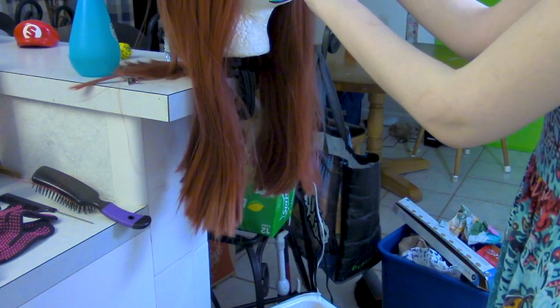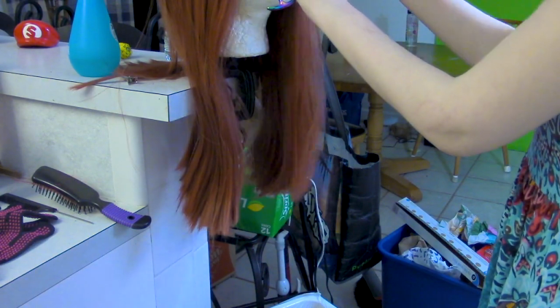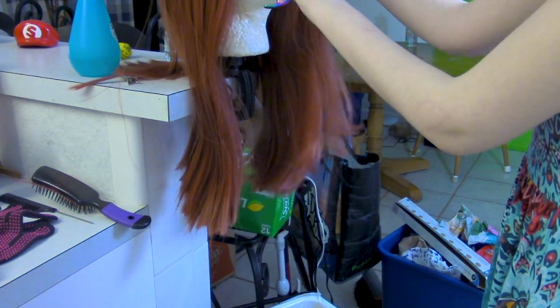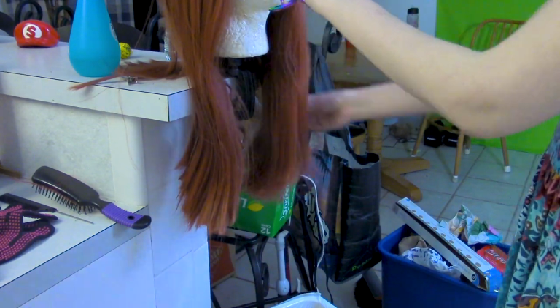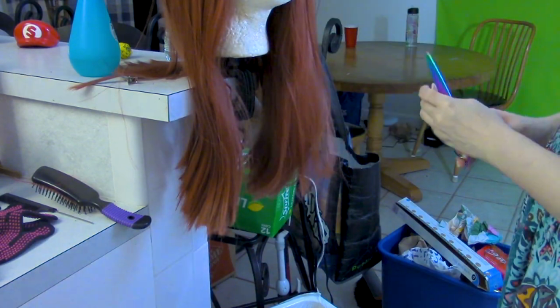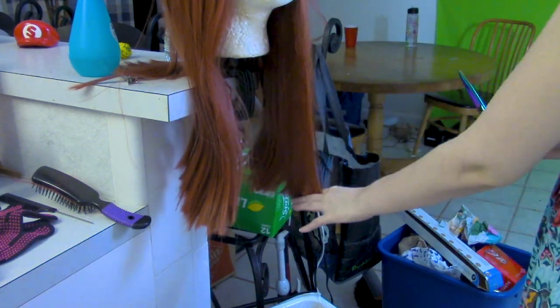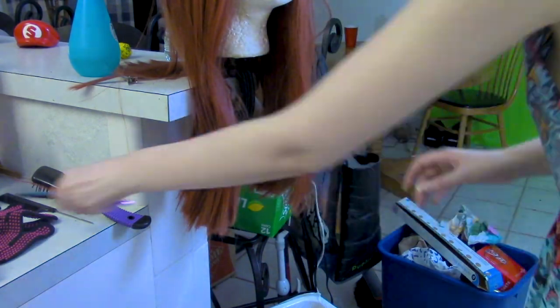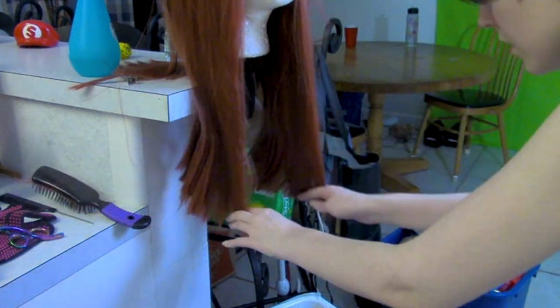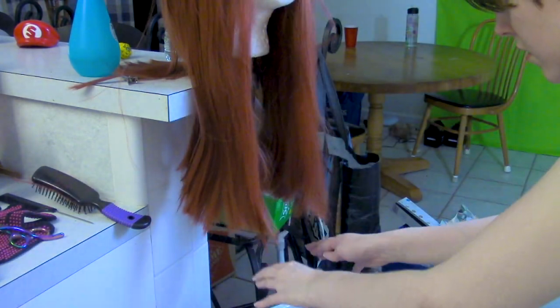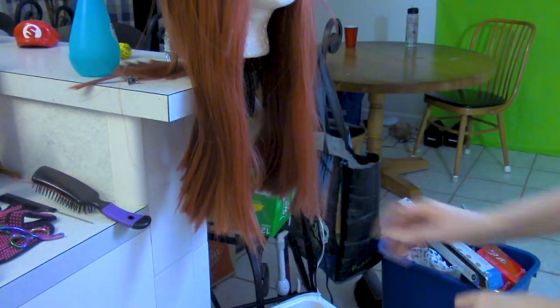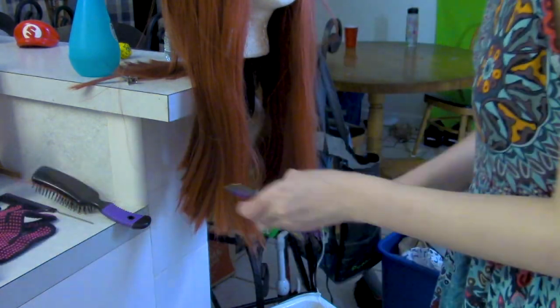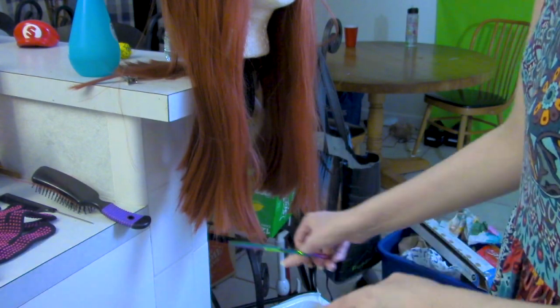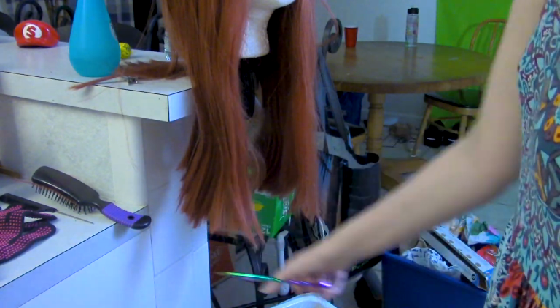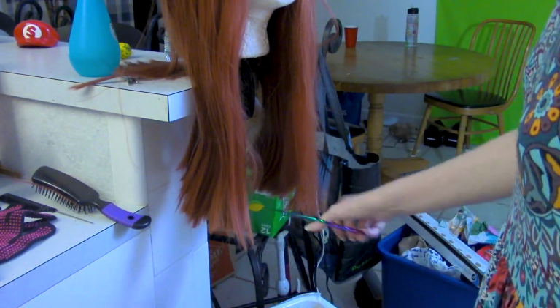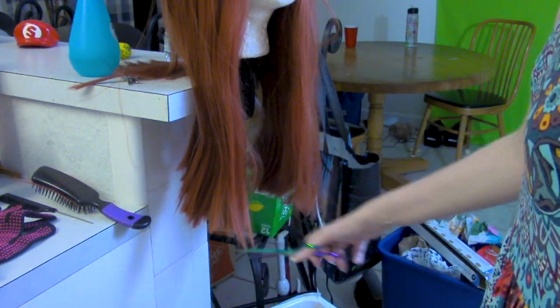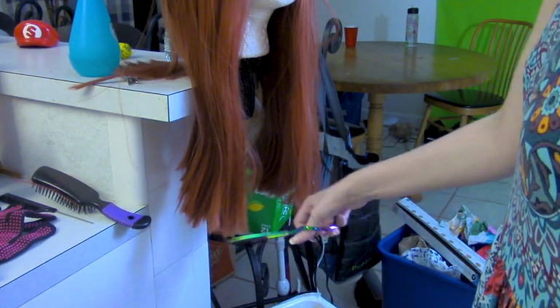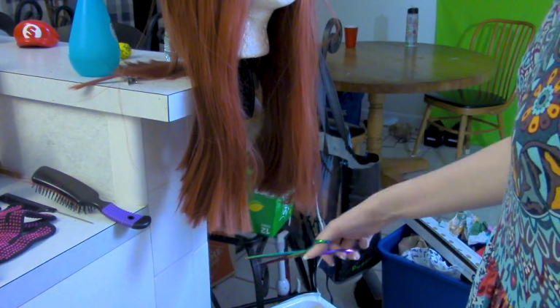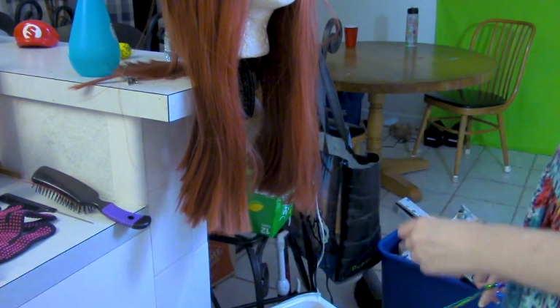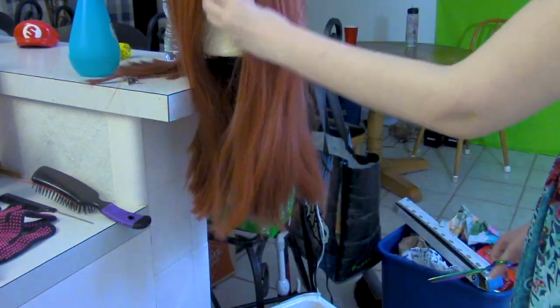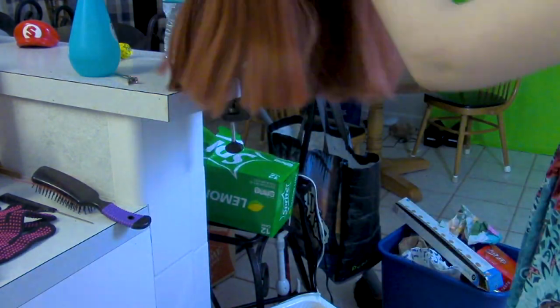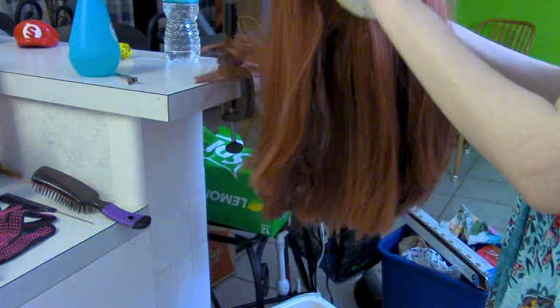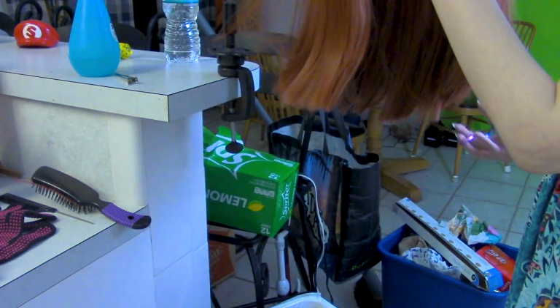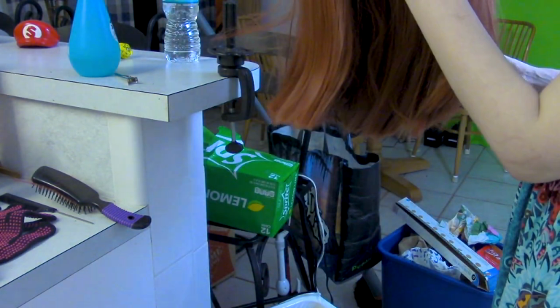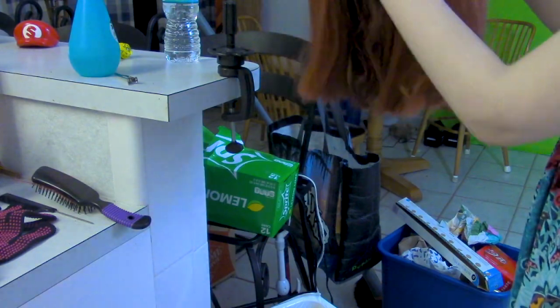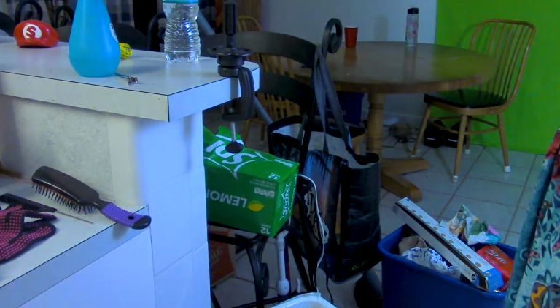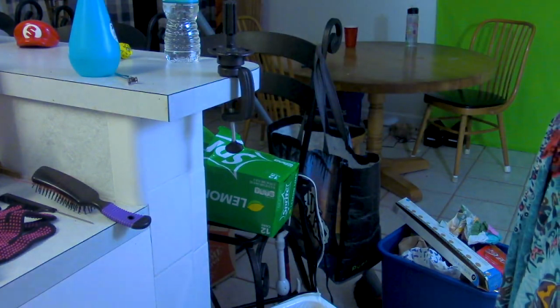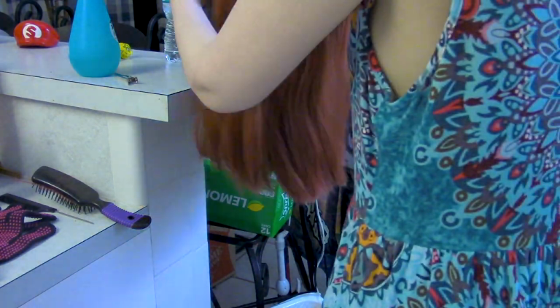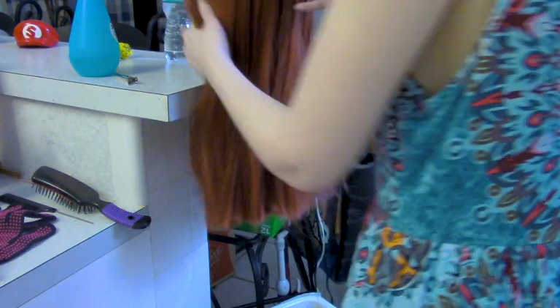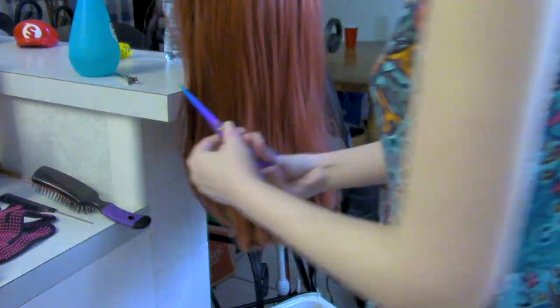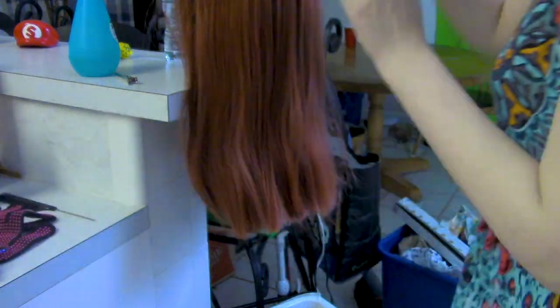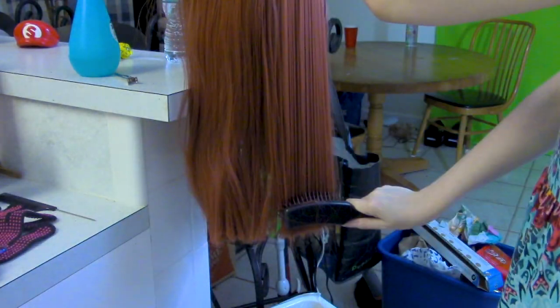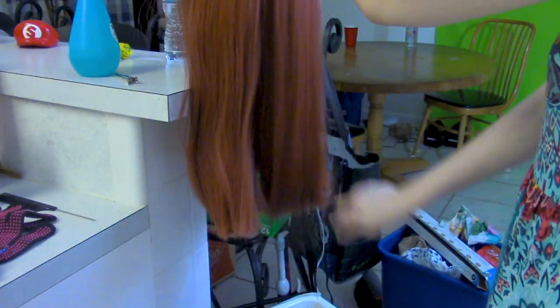Make sure the front ends are even, and if not, even them out. Remember, the hair is parted to one side, so make sure you account for that before cutting, or else parting it later will result in uneven cuts. Shake out the hair and brush it to remove loose hair and see any uncut hairs.